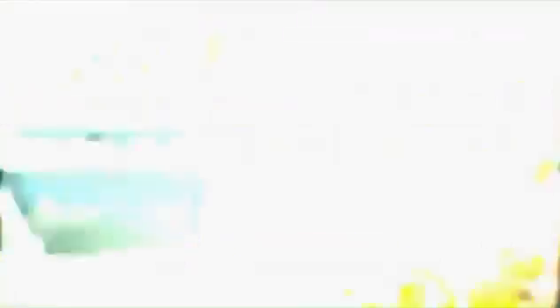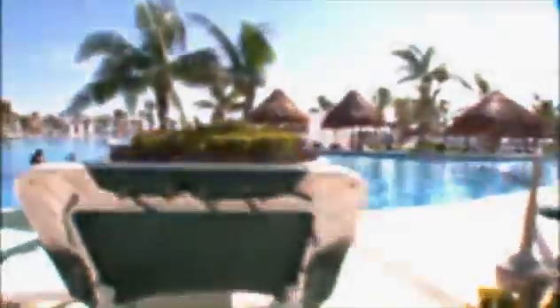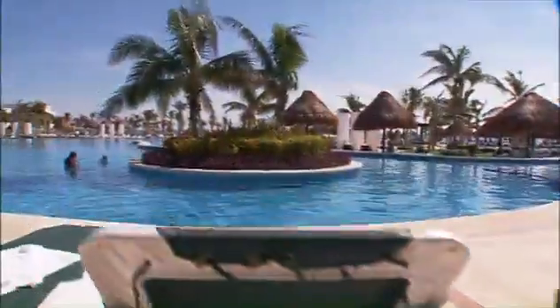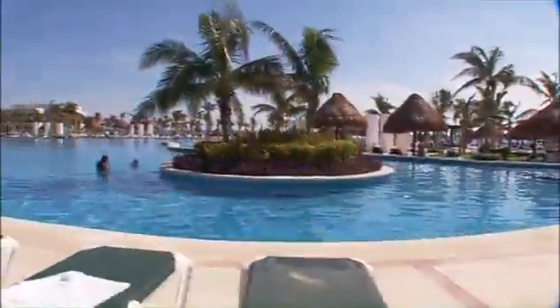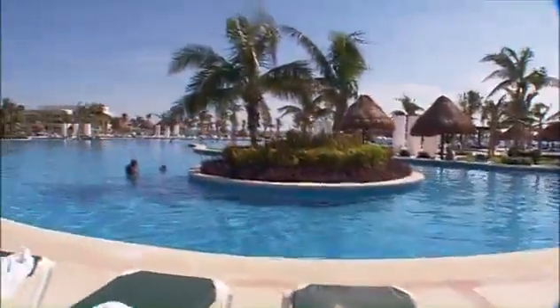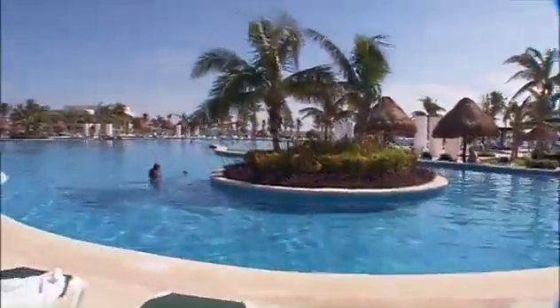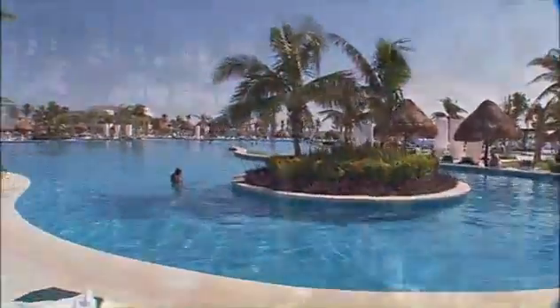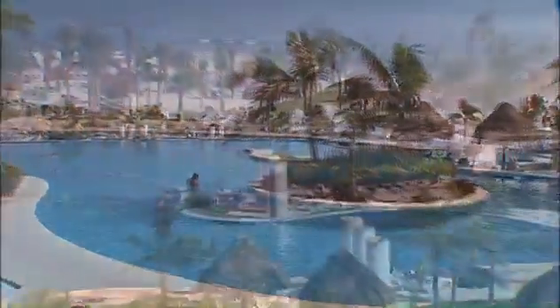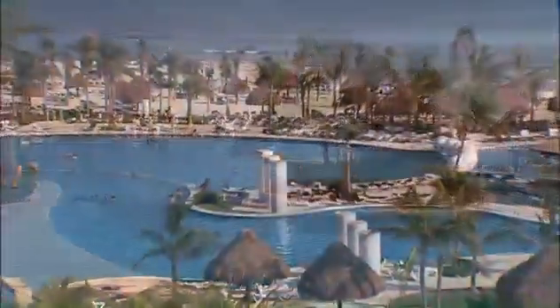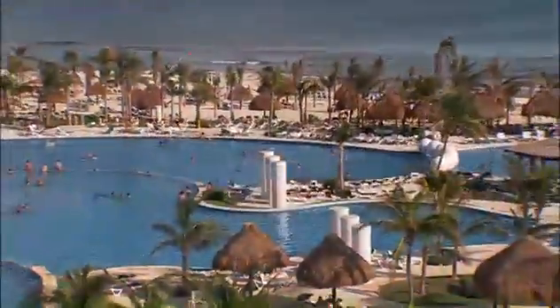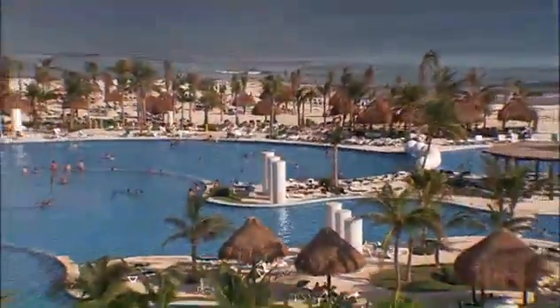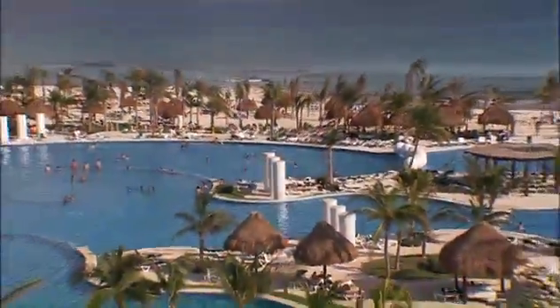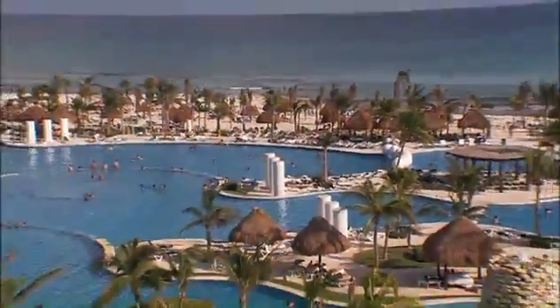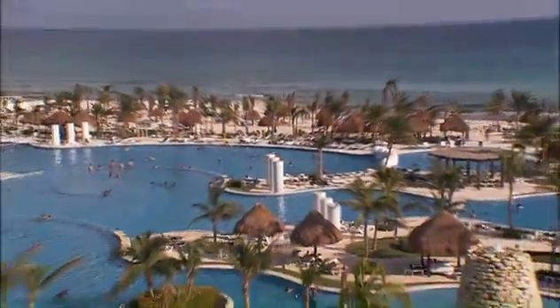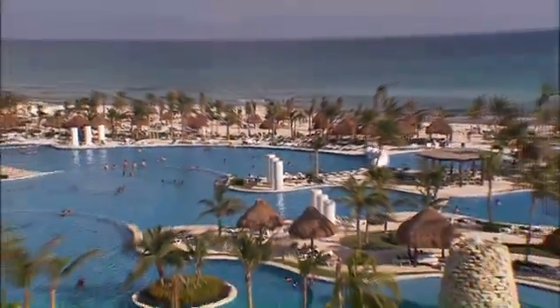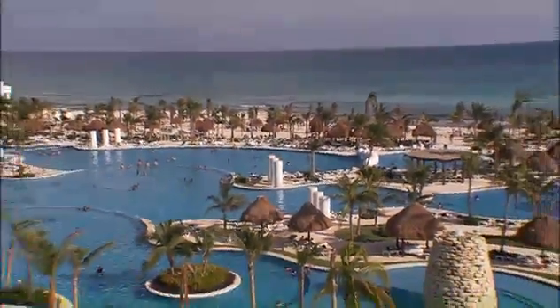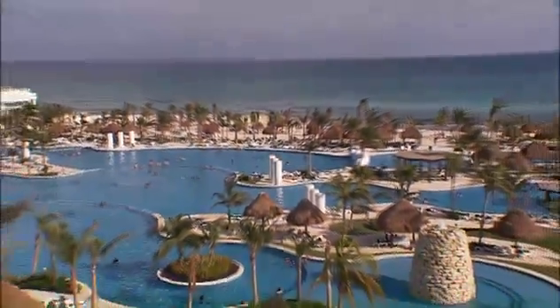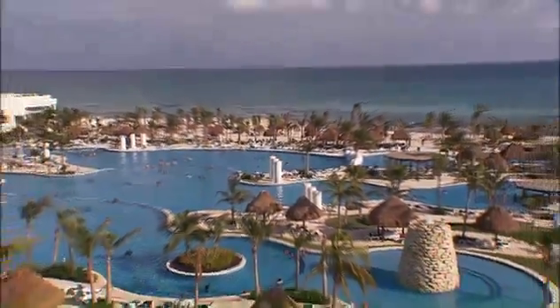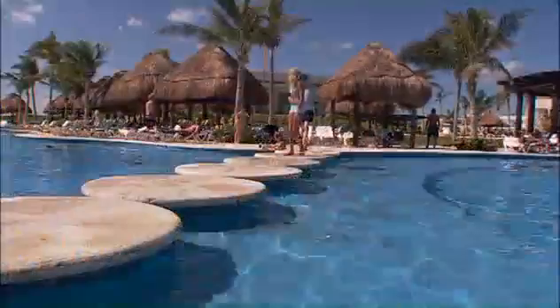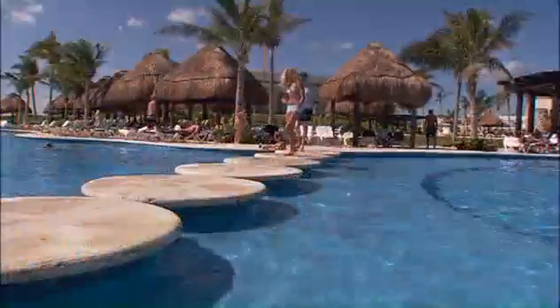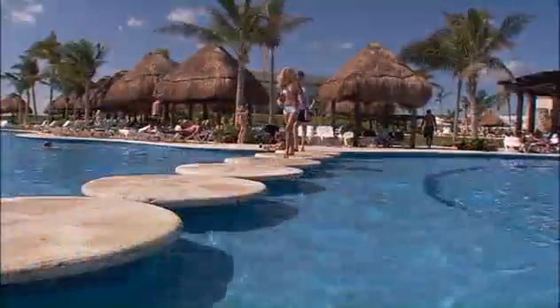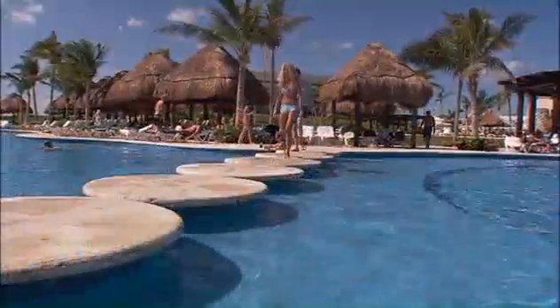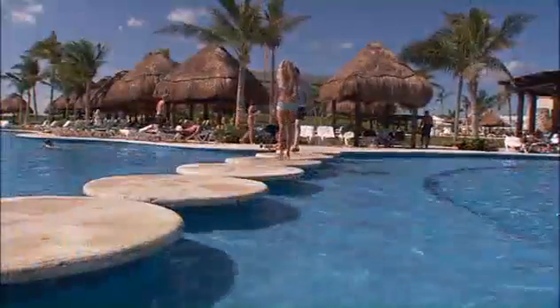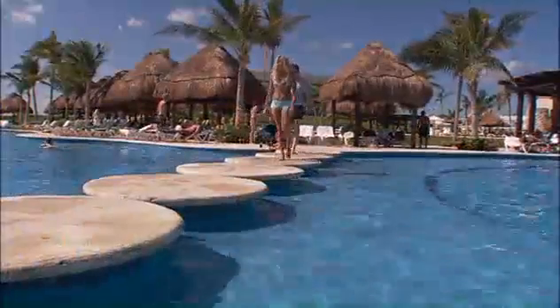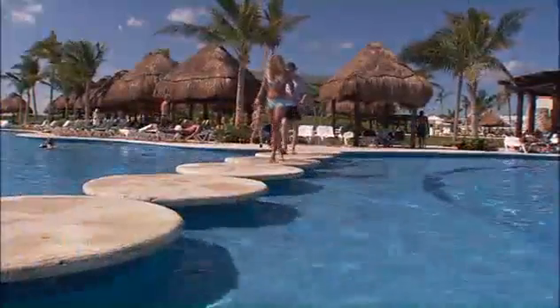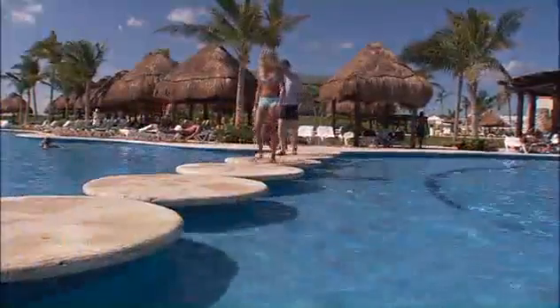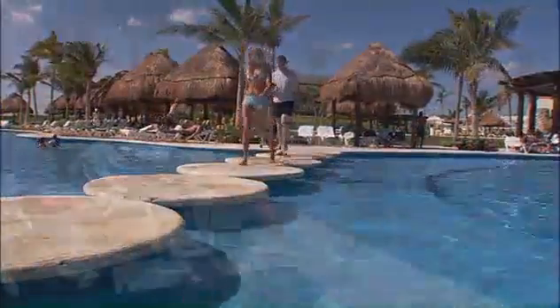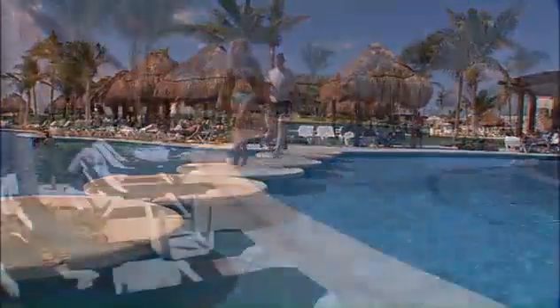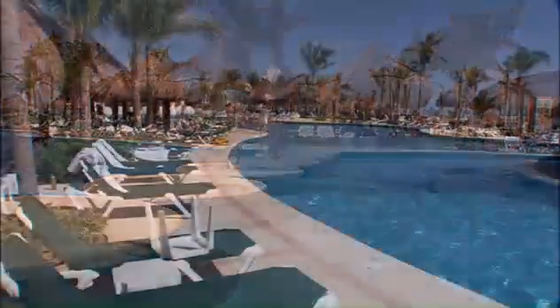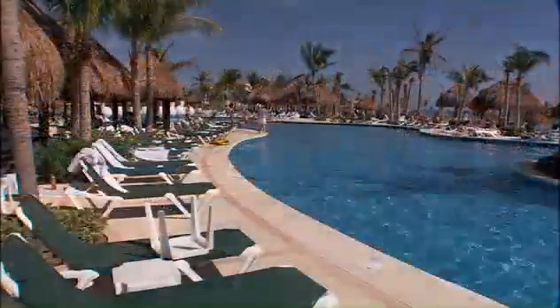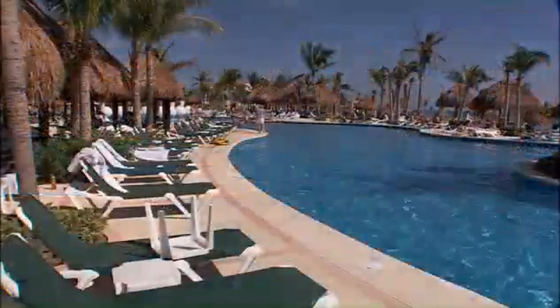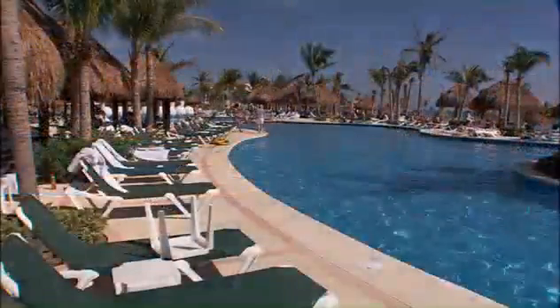The outdoor fun continues with 1,000 feet of interconnected pools accented by walkways and surrounded by comfortable seats in the sun.